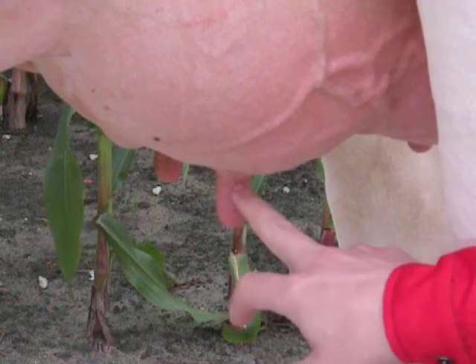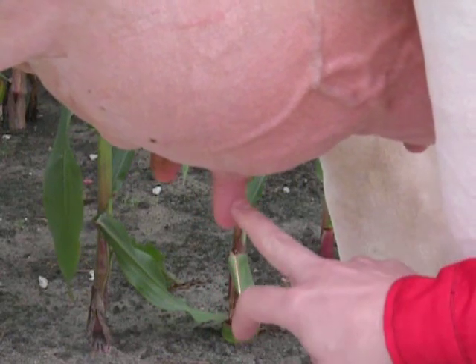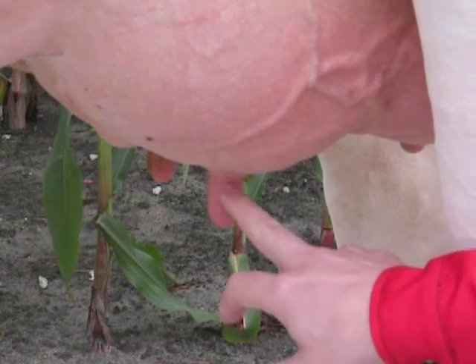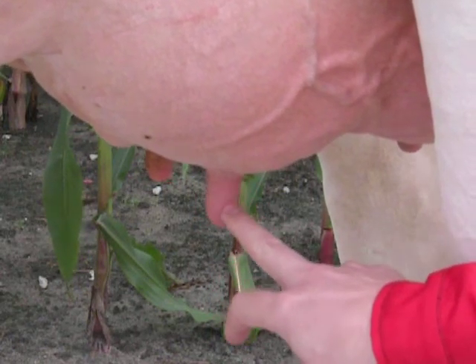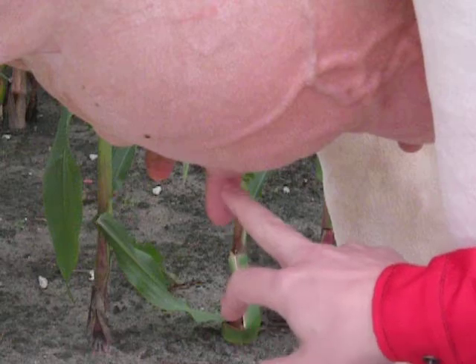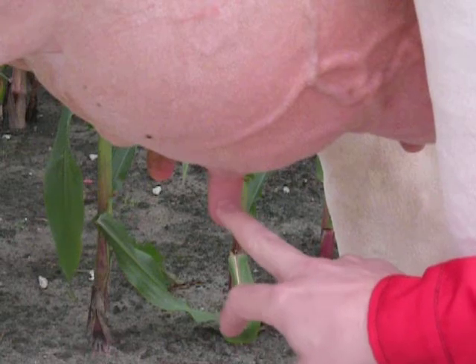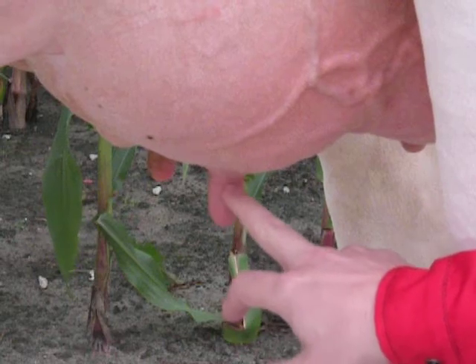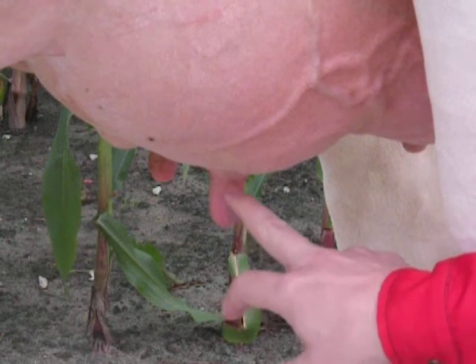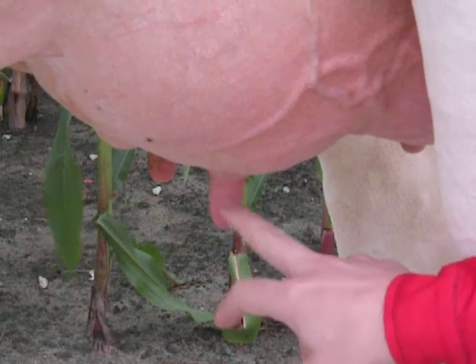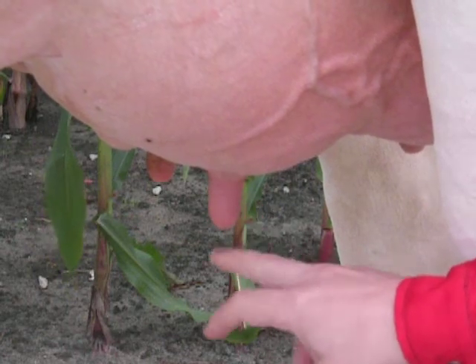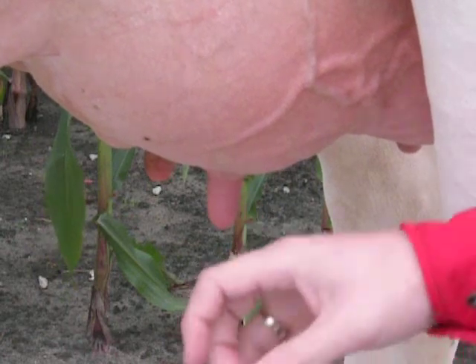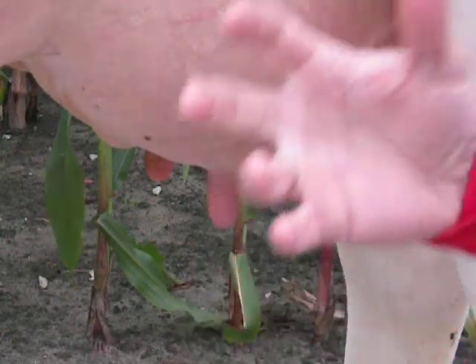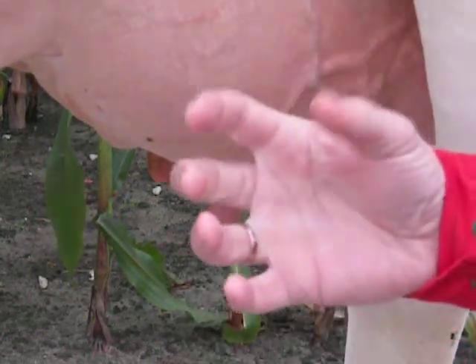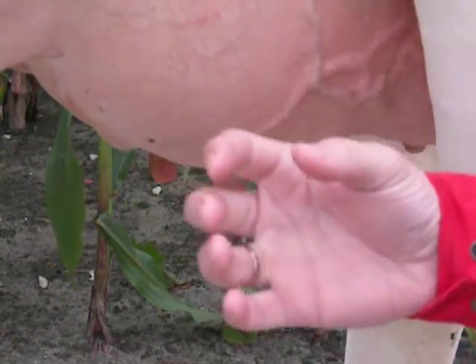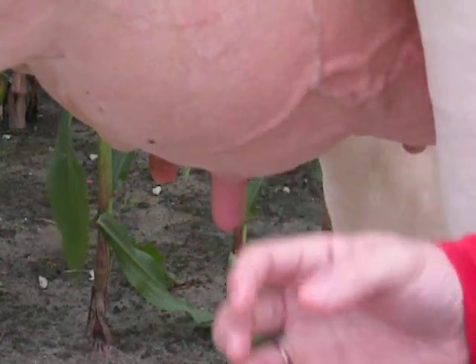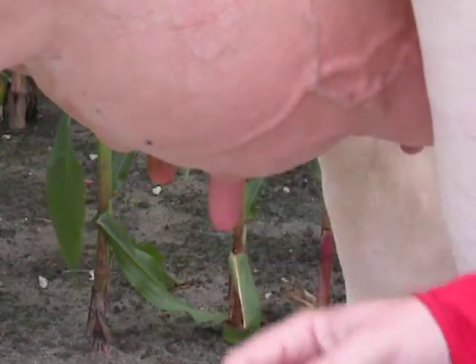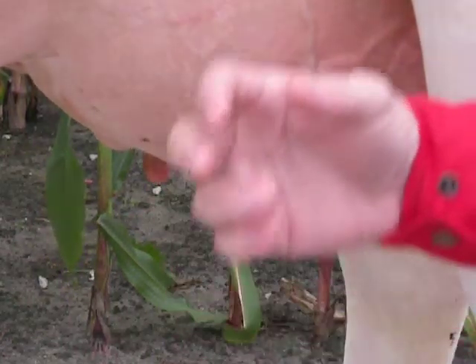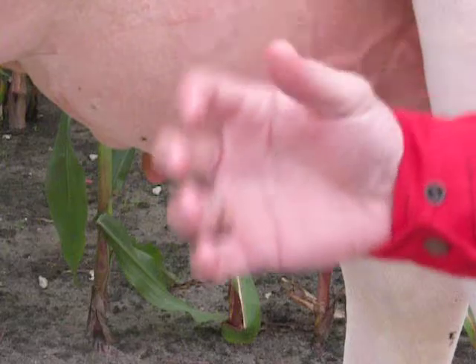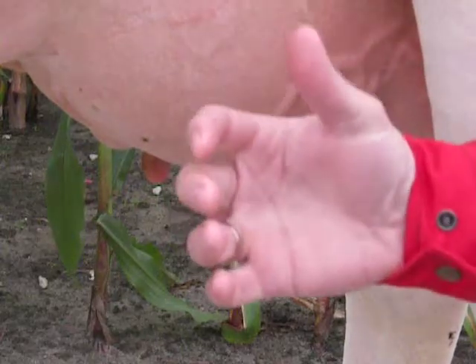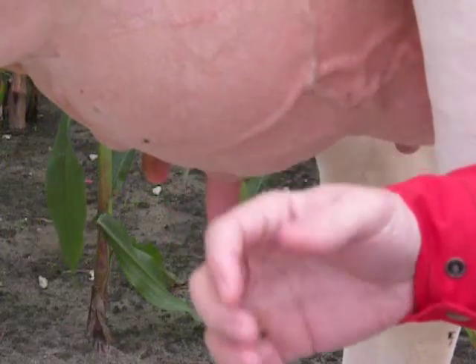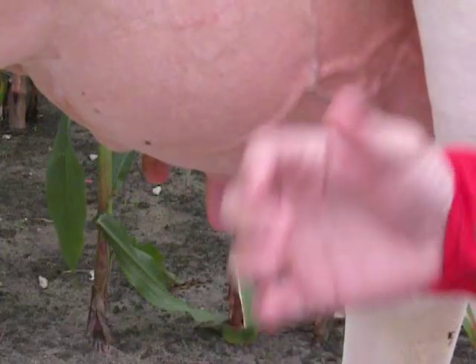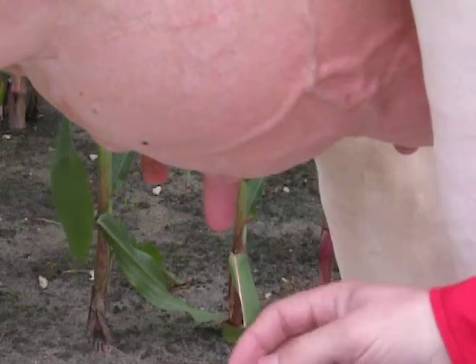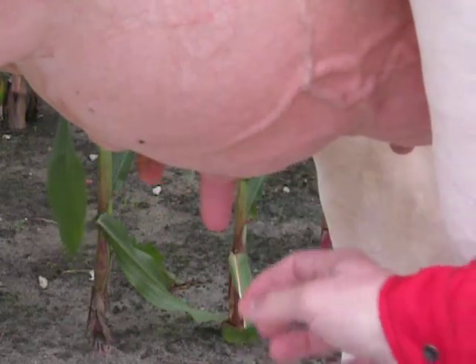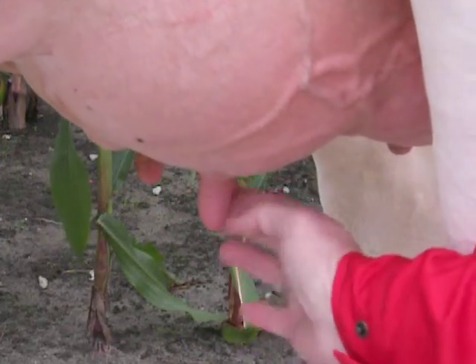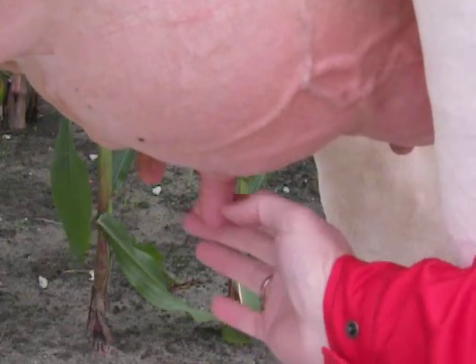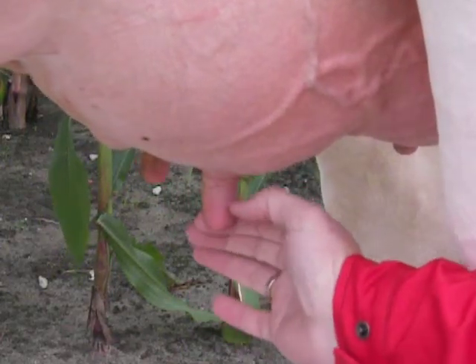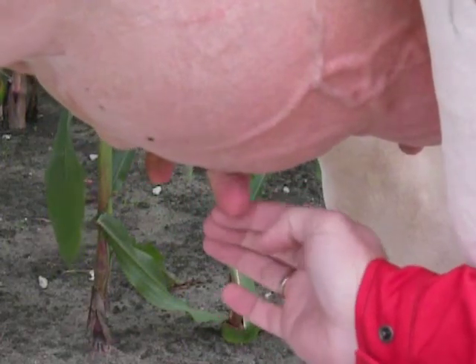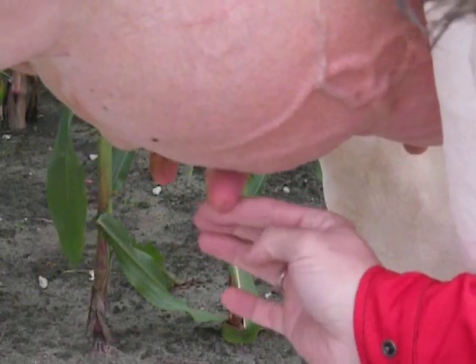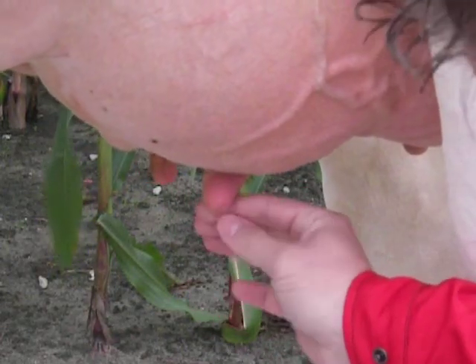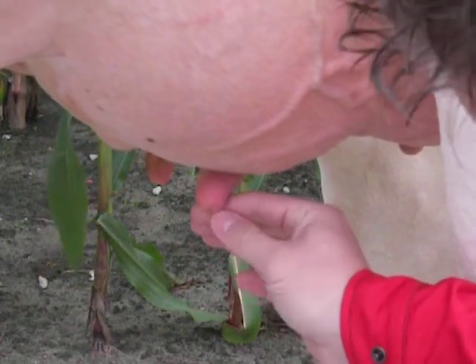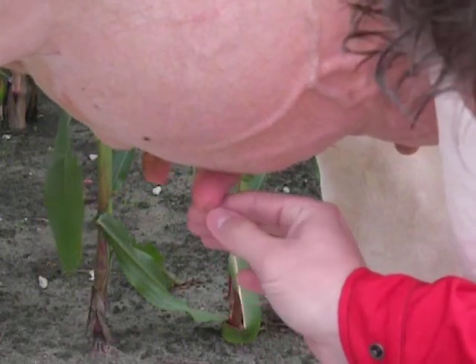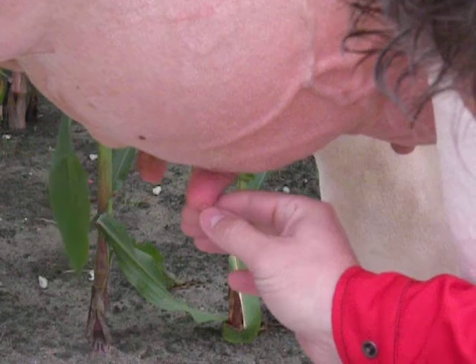Going down in the middle of the teeth, here you have the teeth cistern where actually milk also gathers, and that is what is being squeezed out of course when the cow is milked. And then going down to the bottom, you see the teeth orifice here.